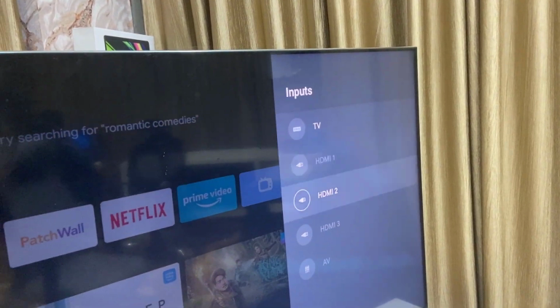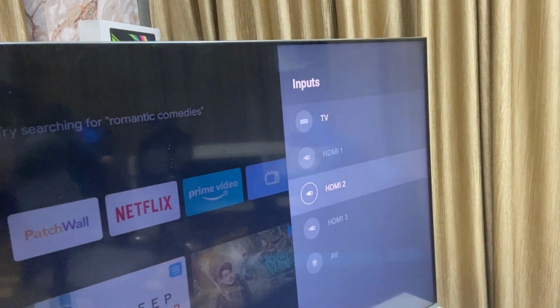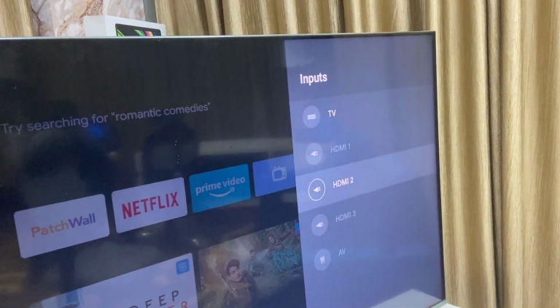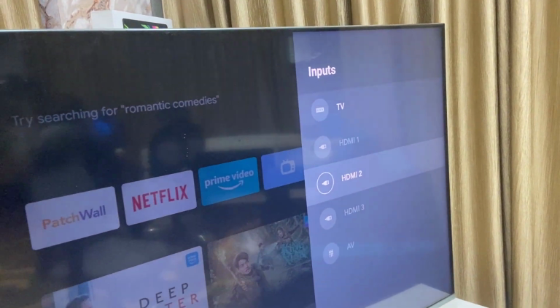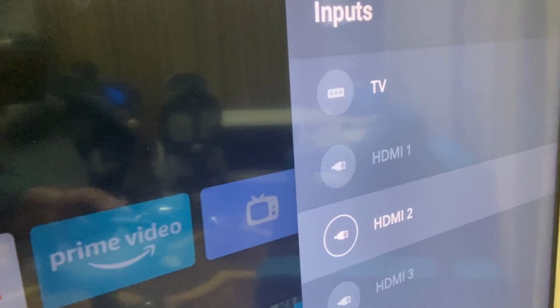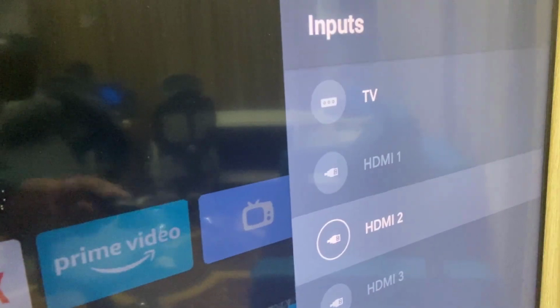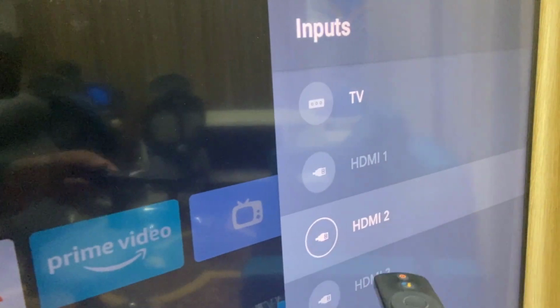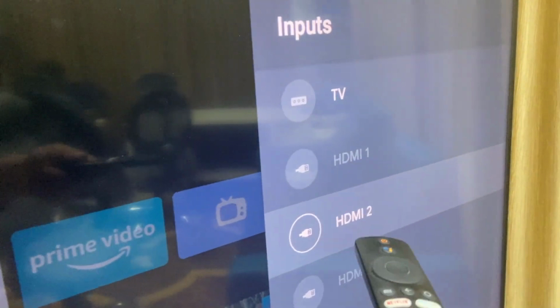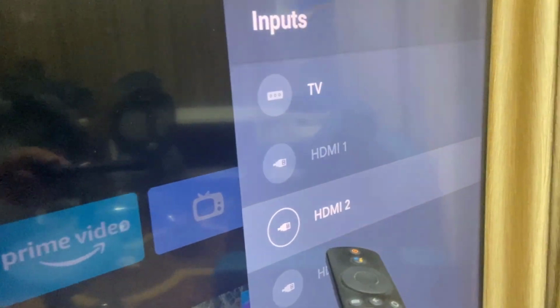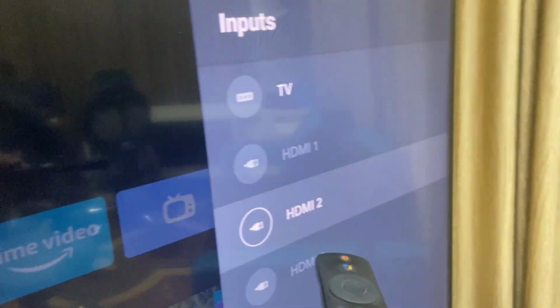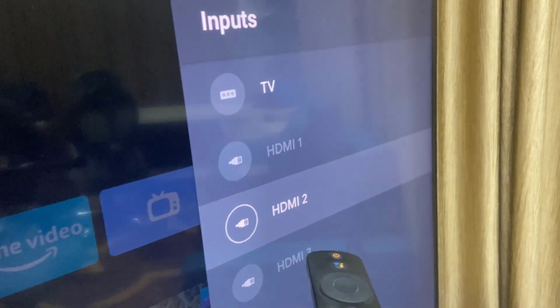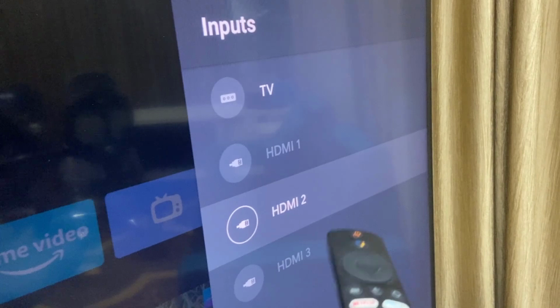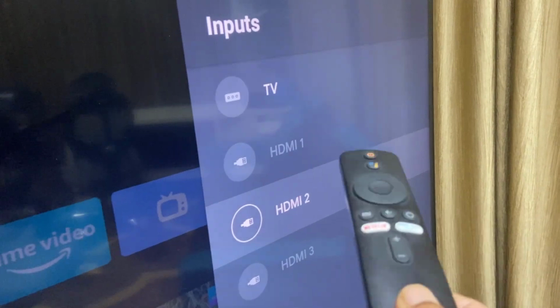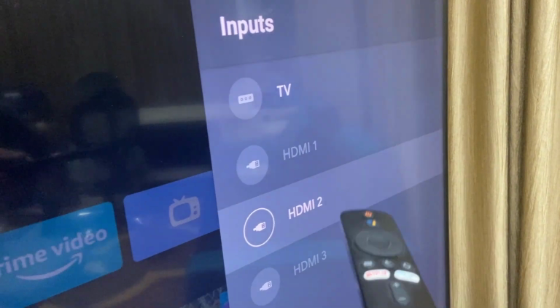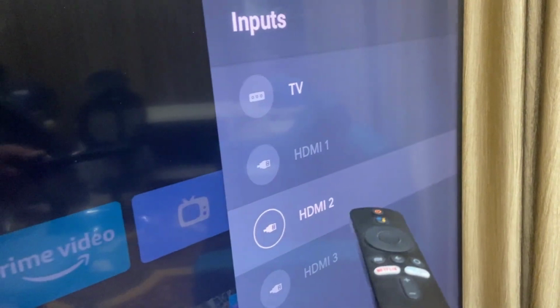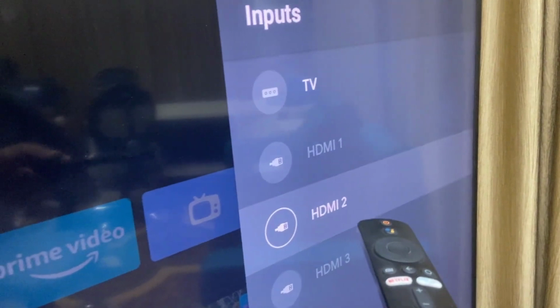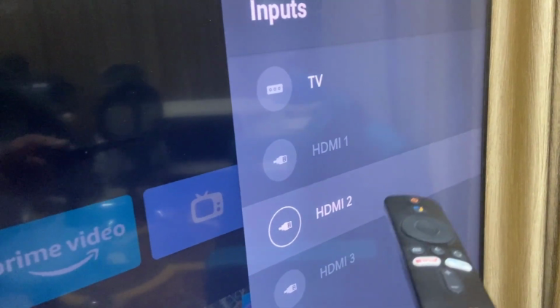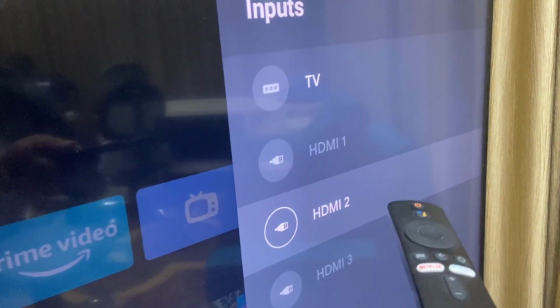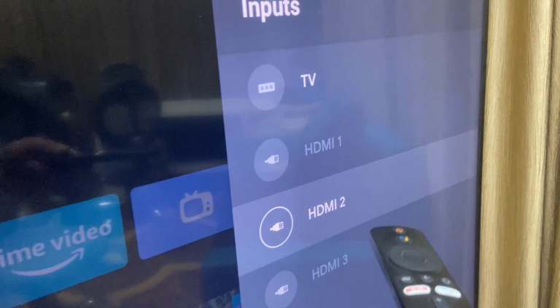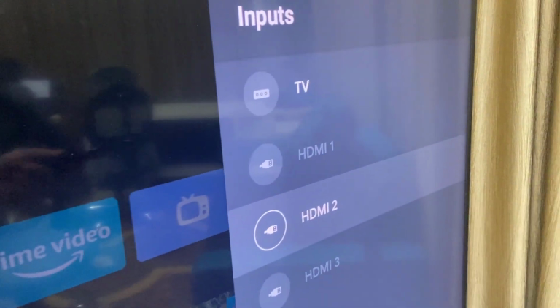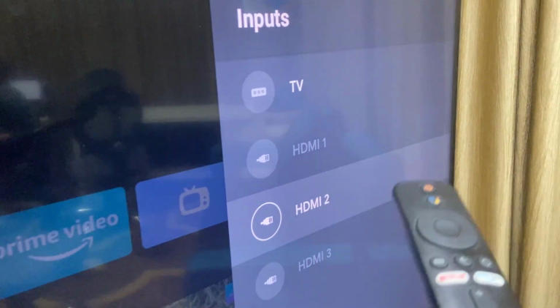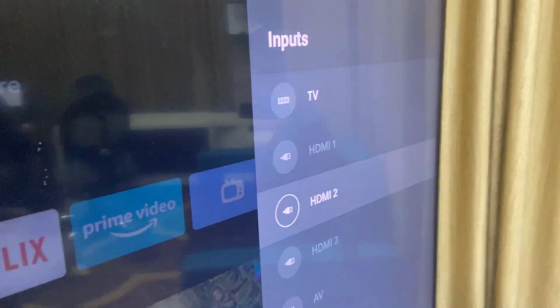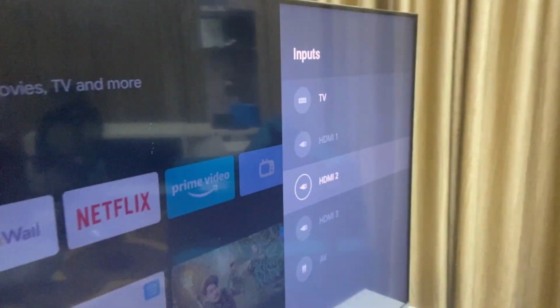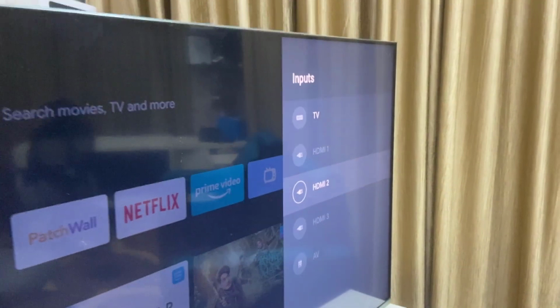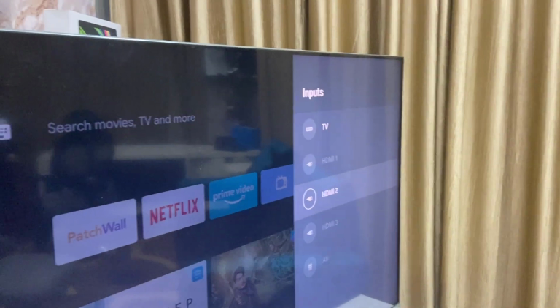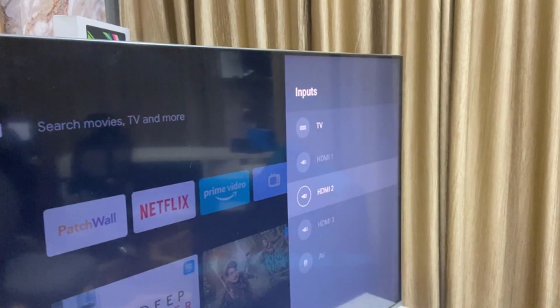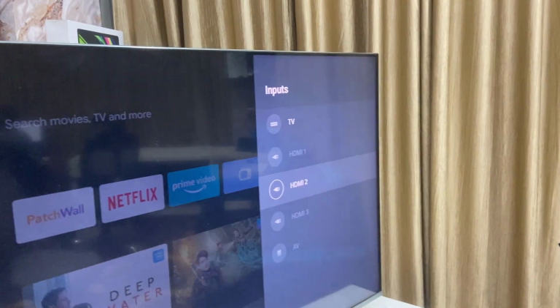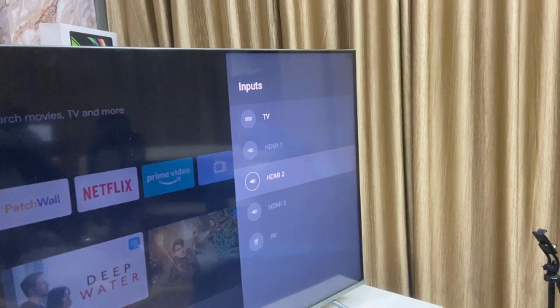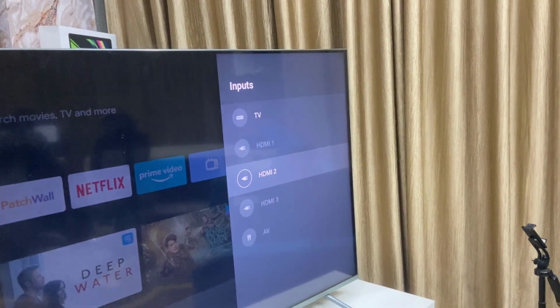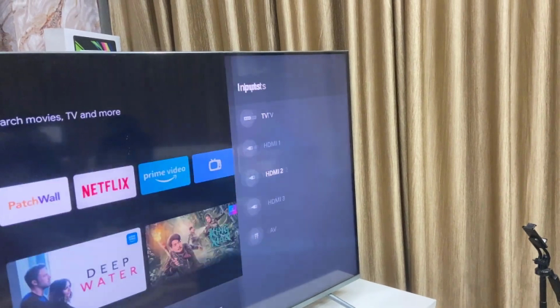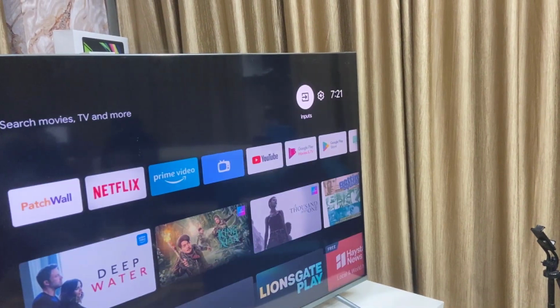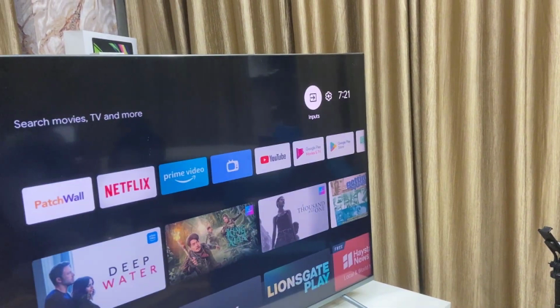Select the HDMI input. As you can see, HDMI 2 is highlighted — that means HDMI 2 is connected to my MacBook. Select HDMI 2 and click OK.